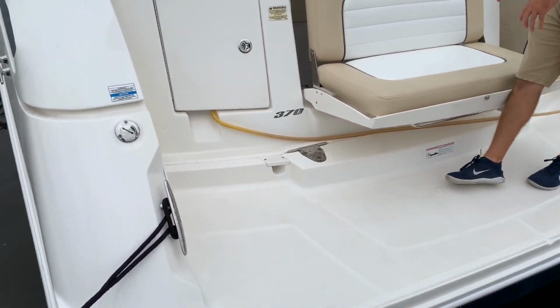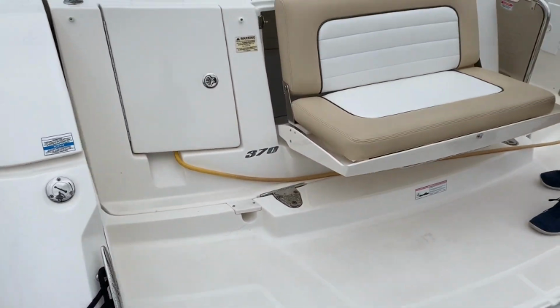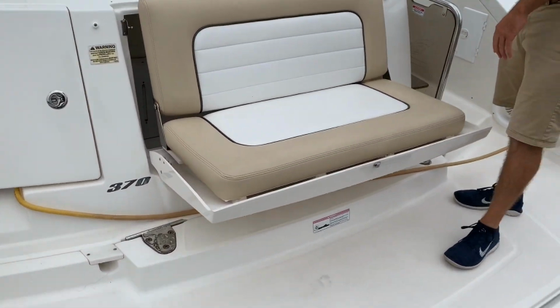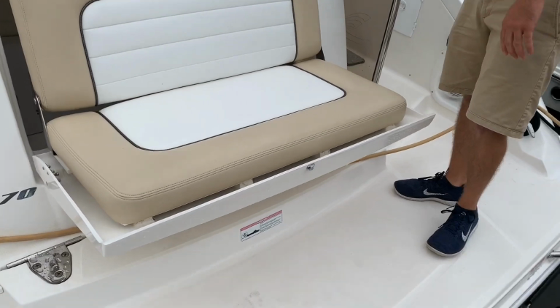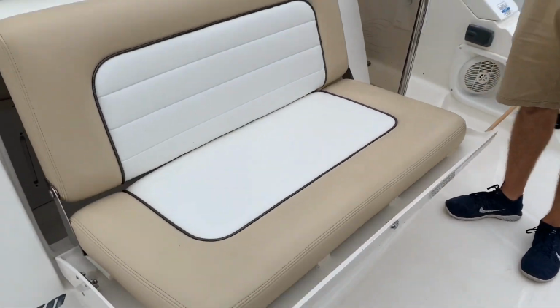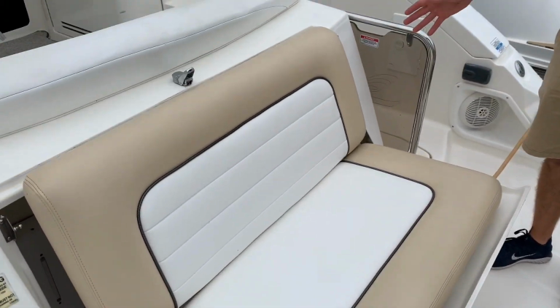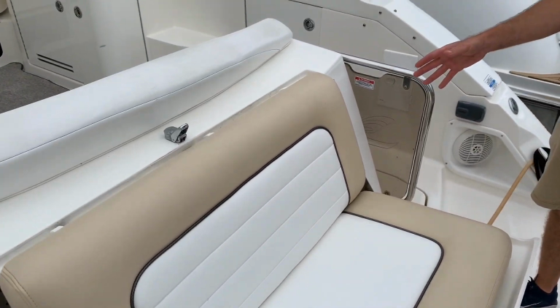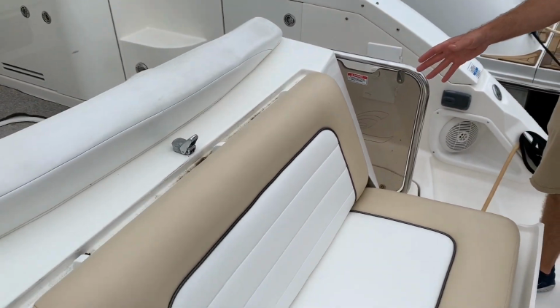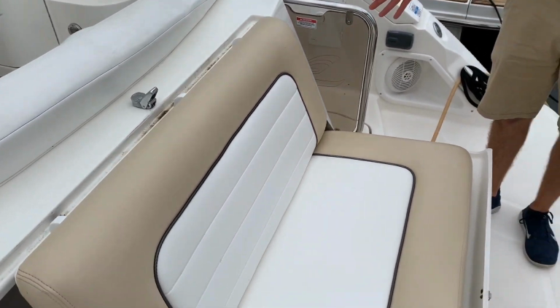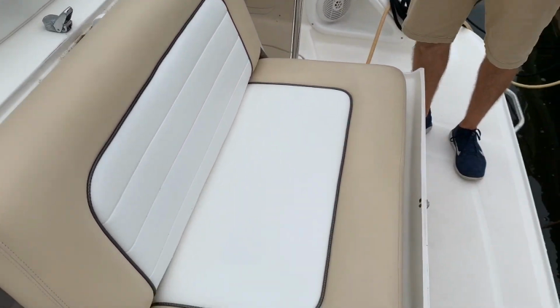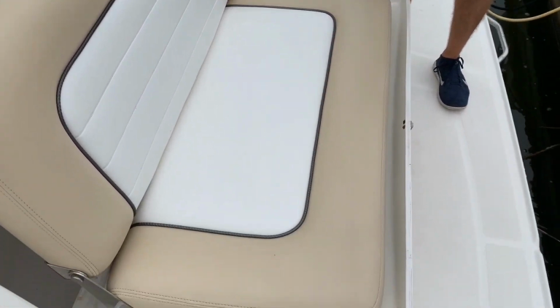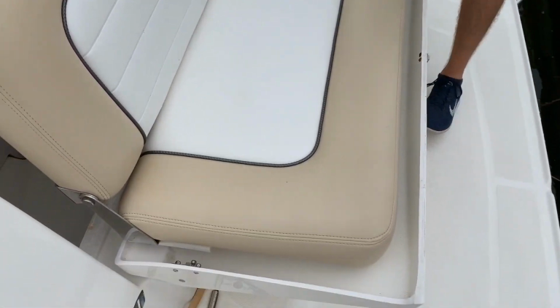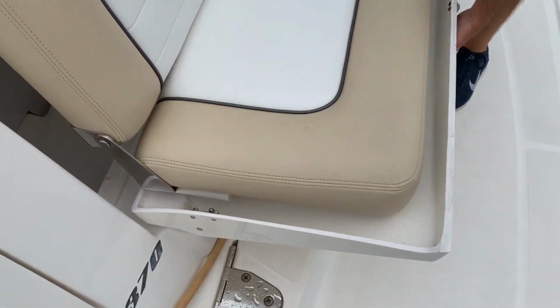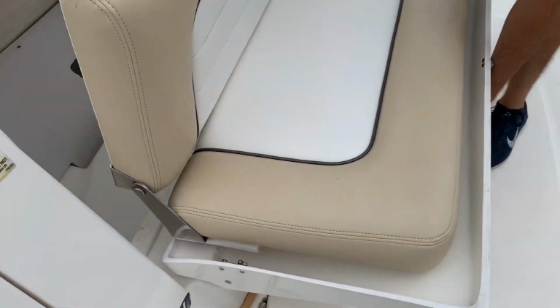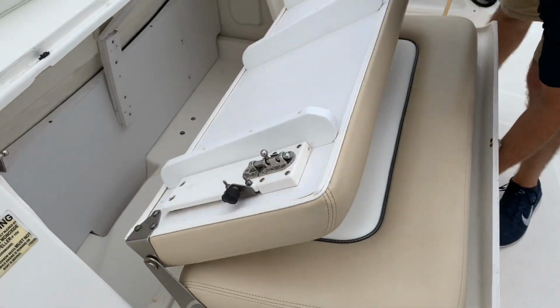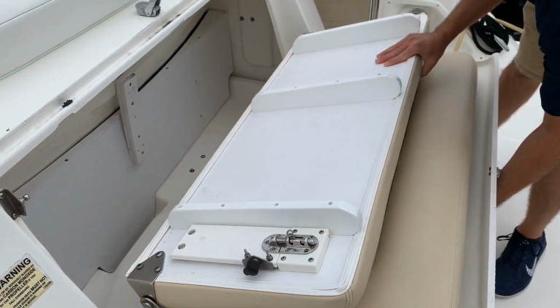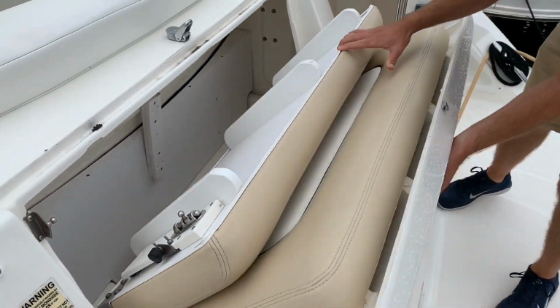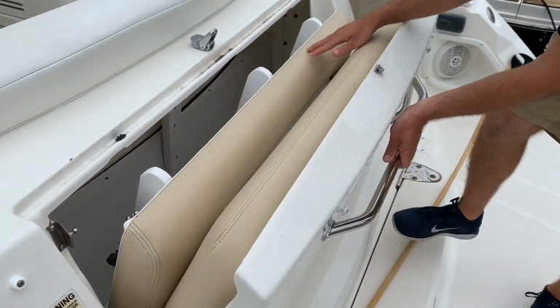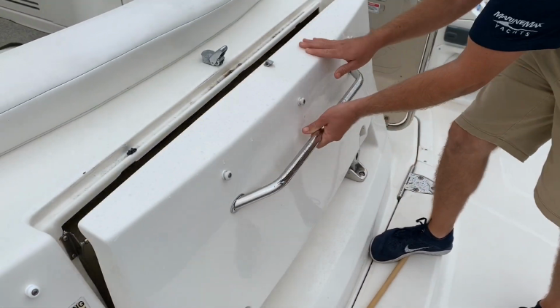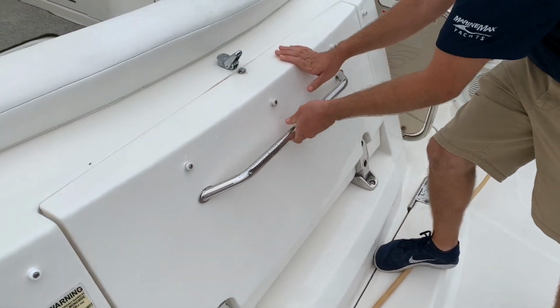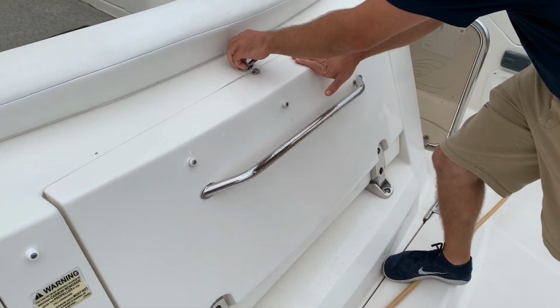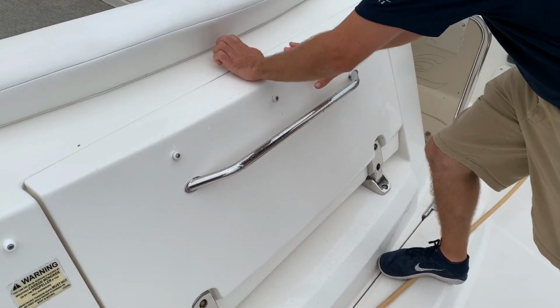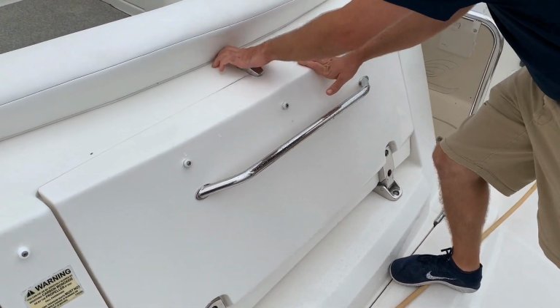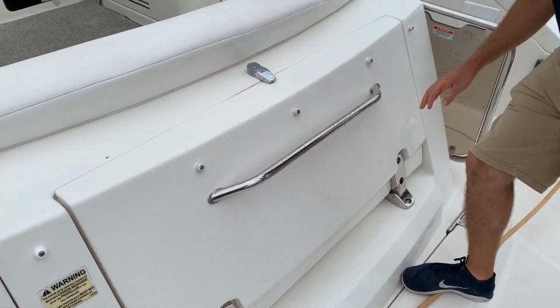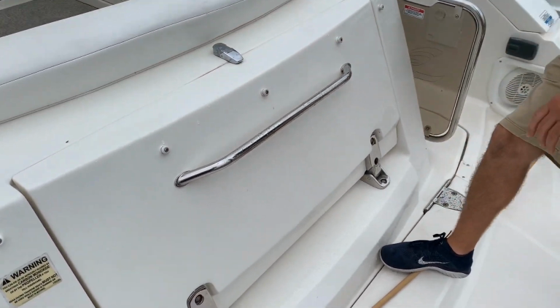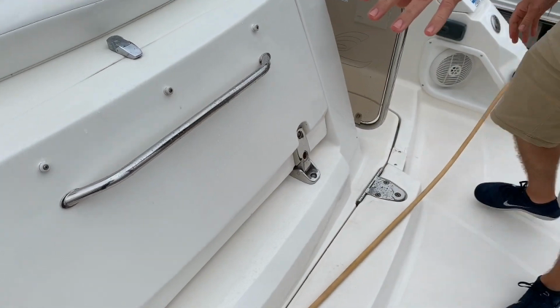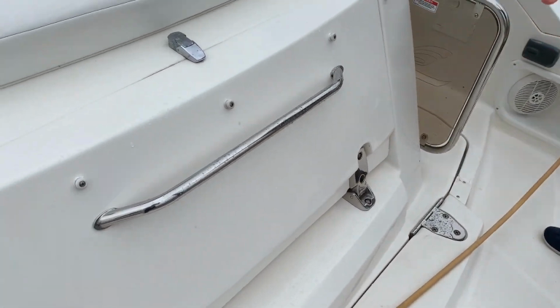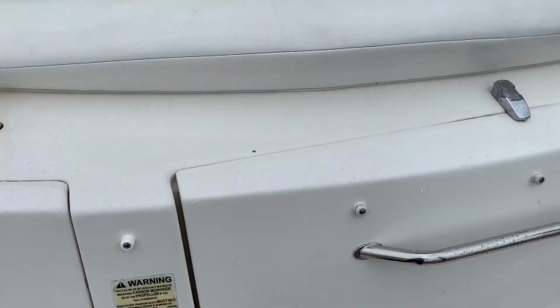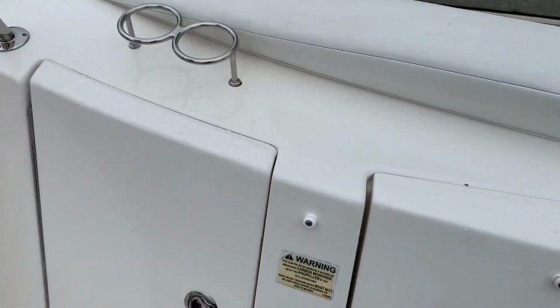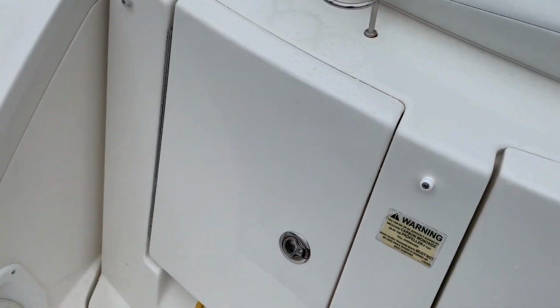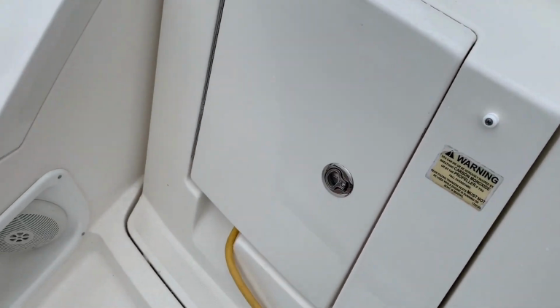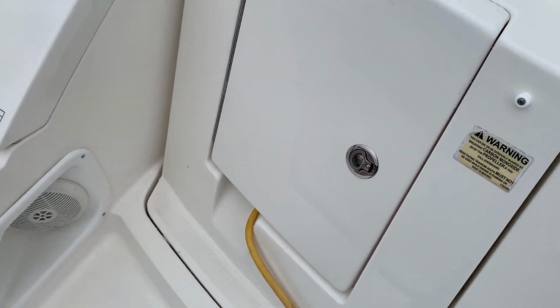This Sundance comes equipped with the transom folding seat. It easily tucks away when not in use. Shore power cords plug into the port side.